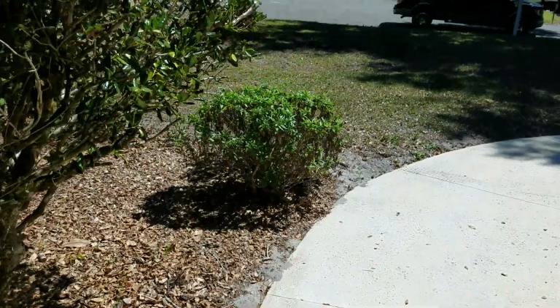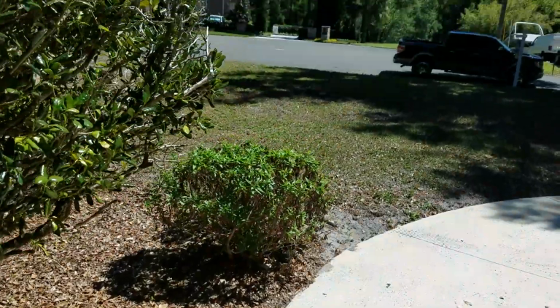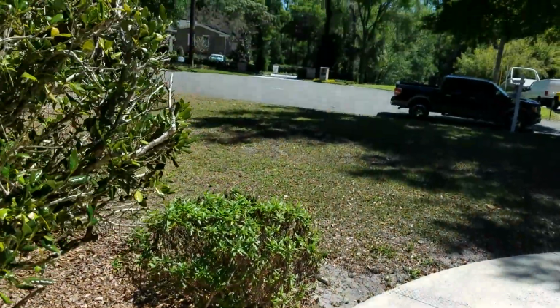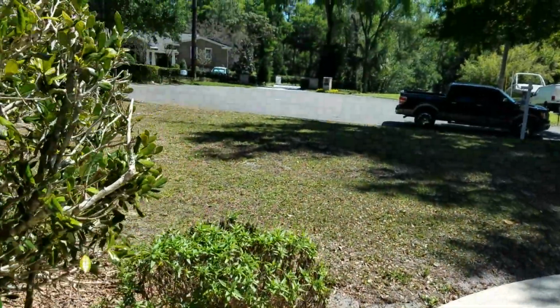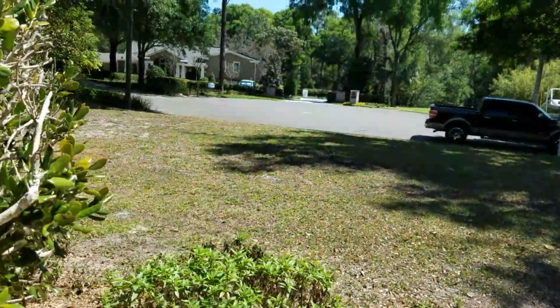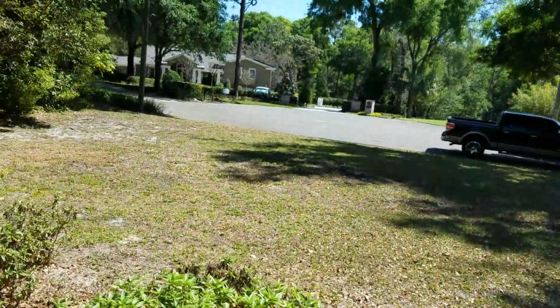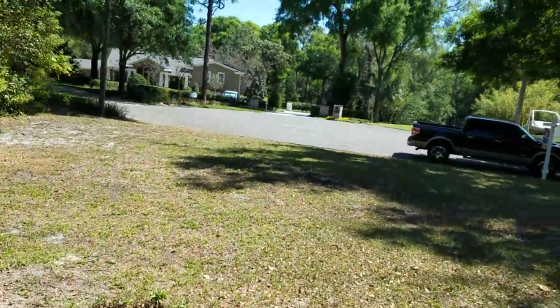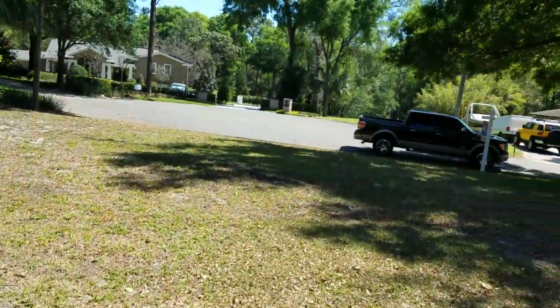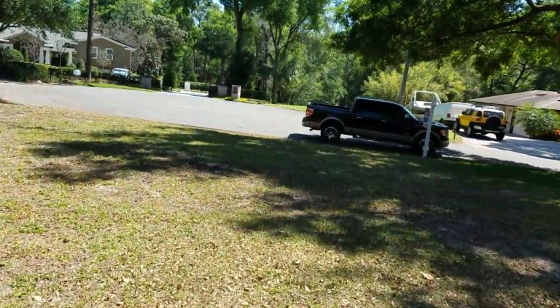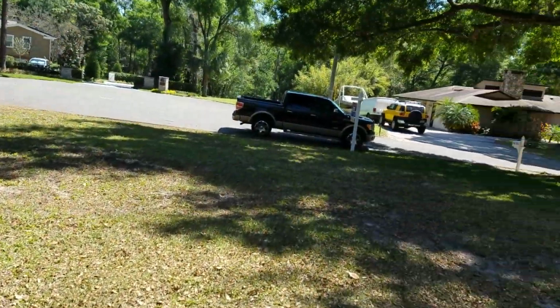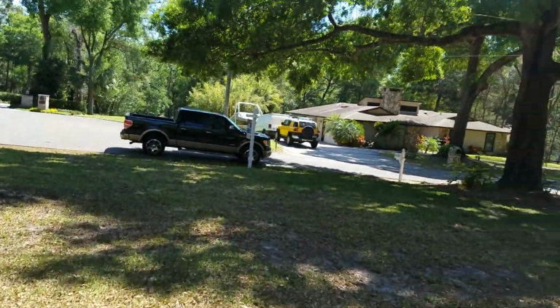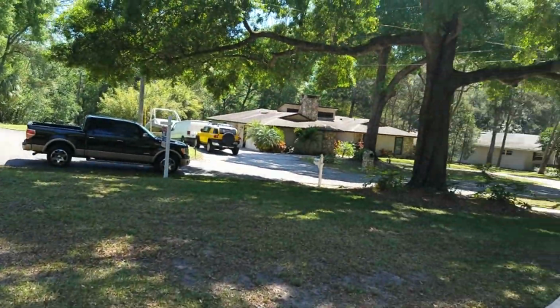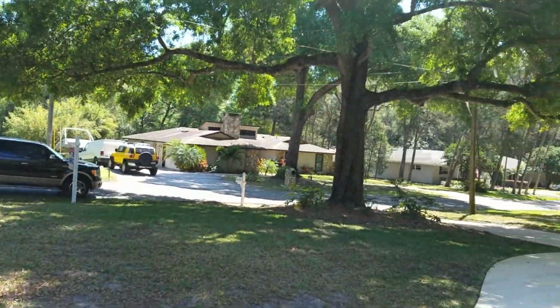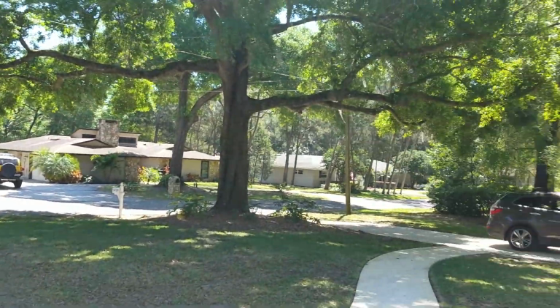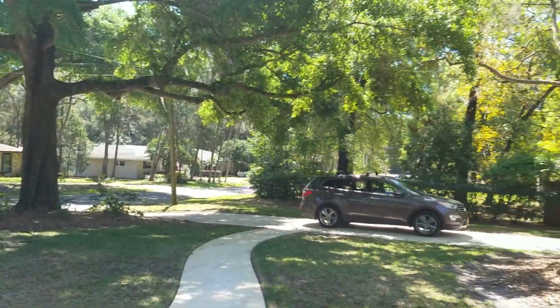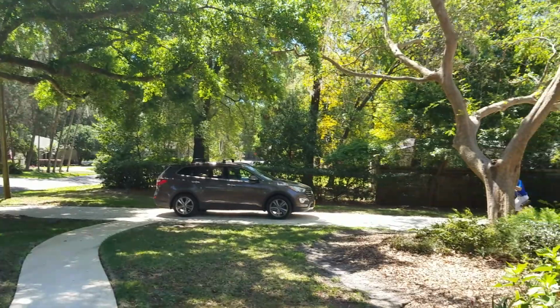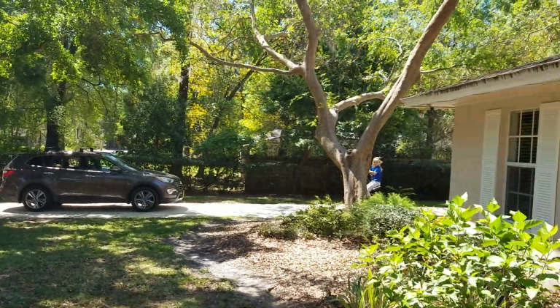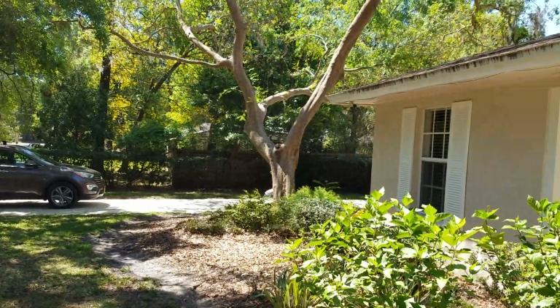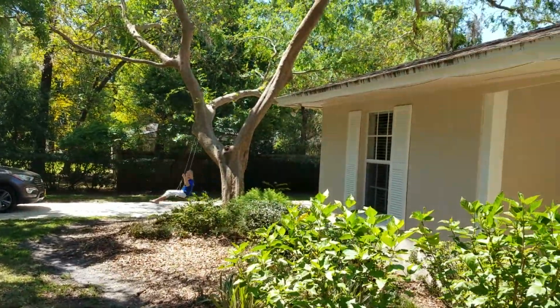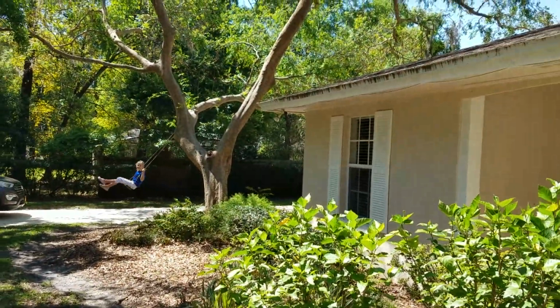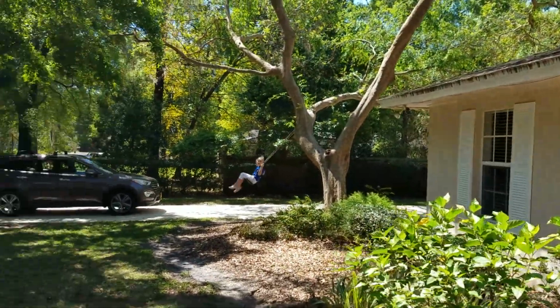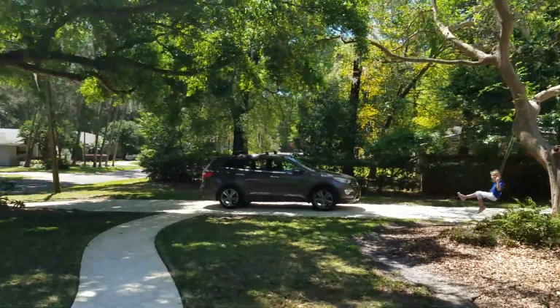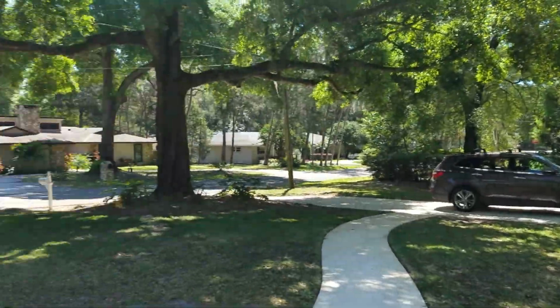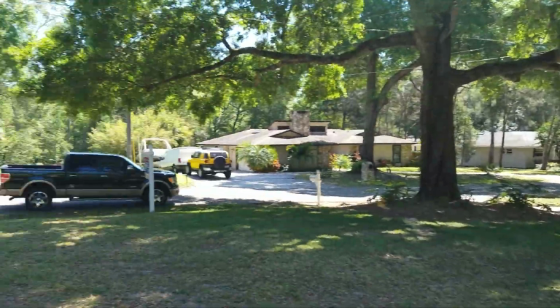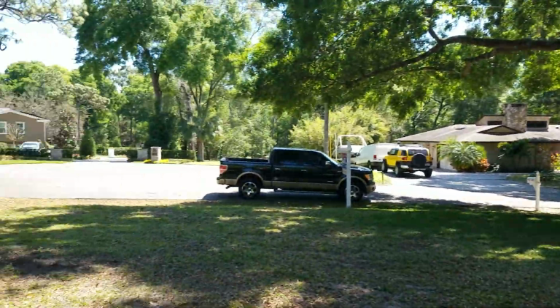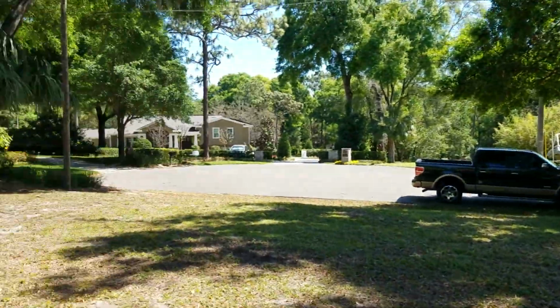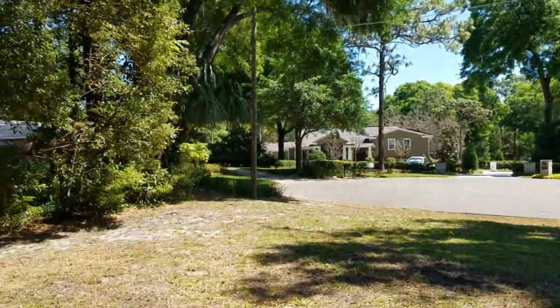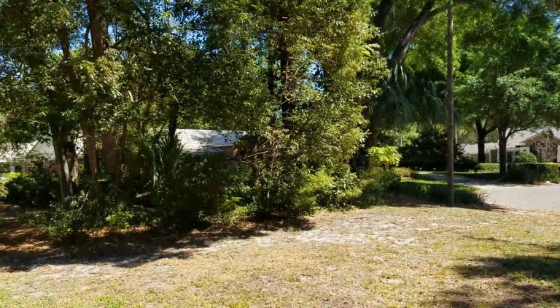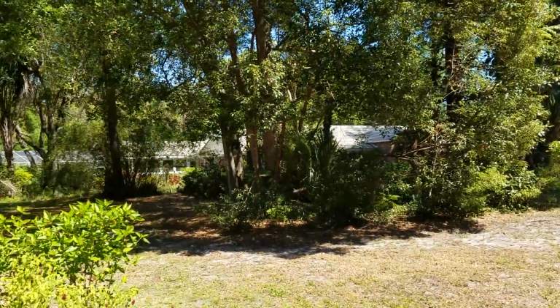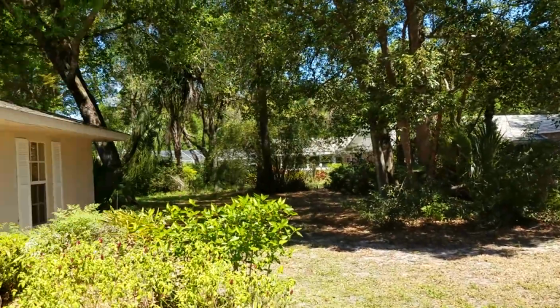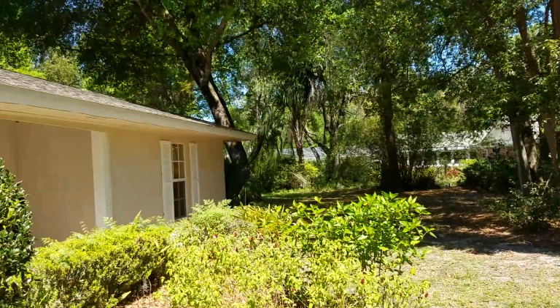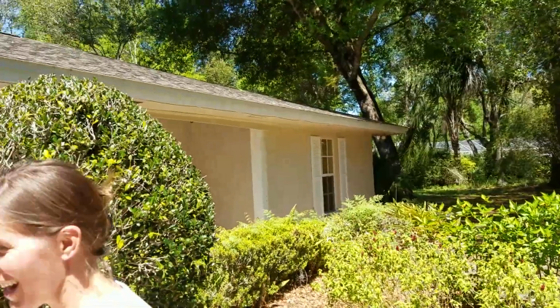And here's the front. You're on a cul-de-sac. Nice big tree in the front. Sadie's swinging on that tree. I wouldn't be able to put up with a client like Brian. Bye.